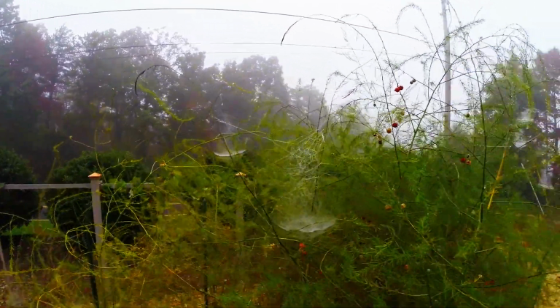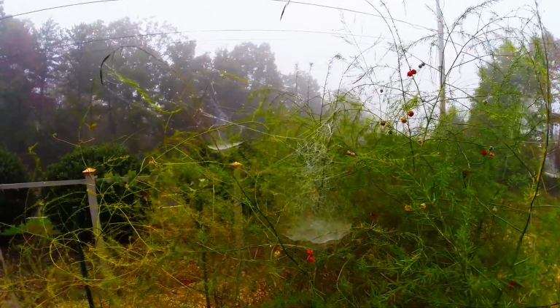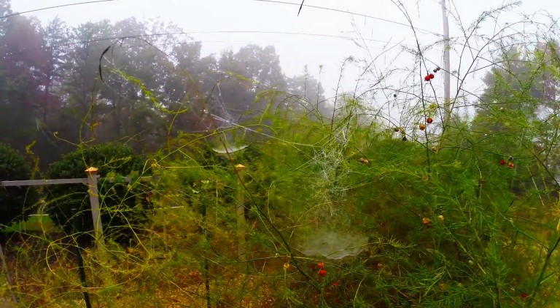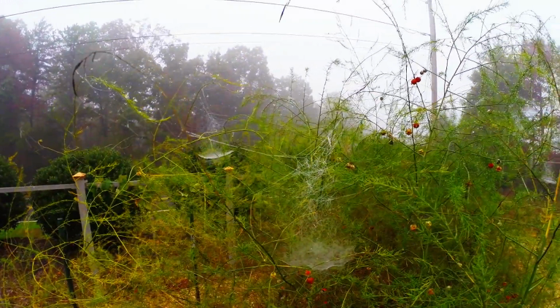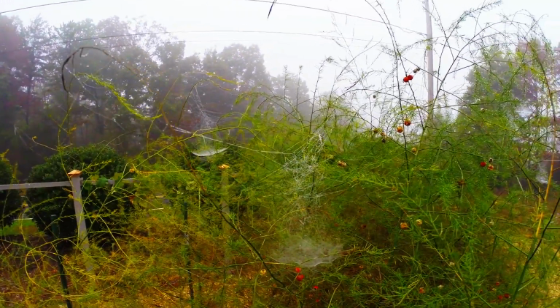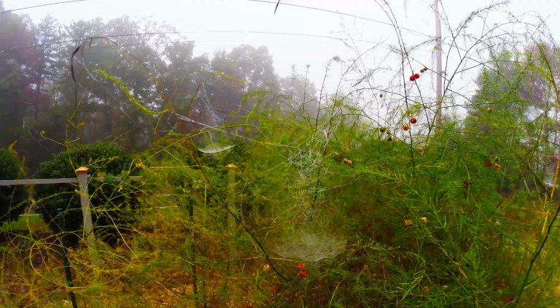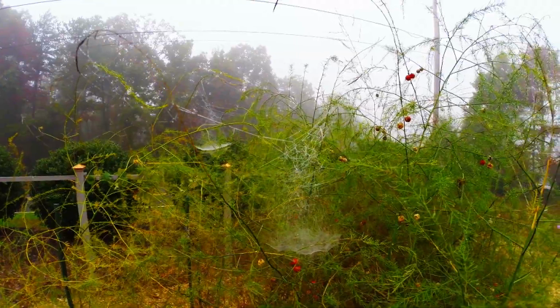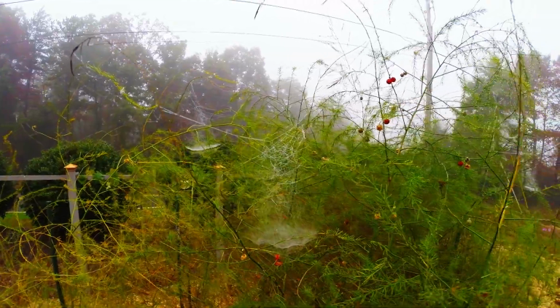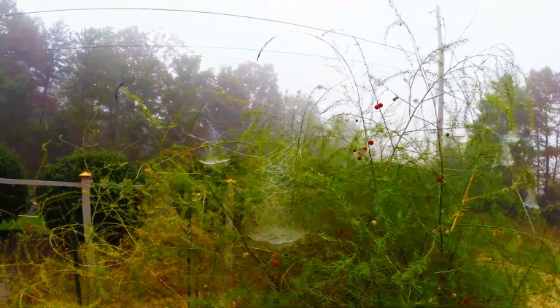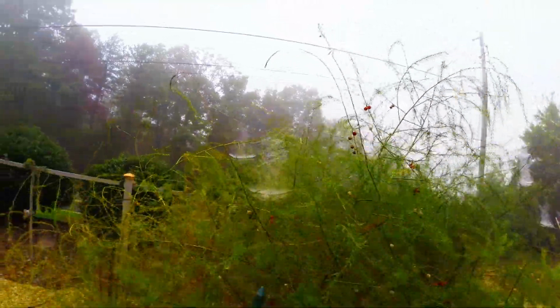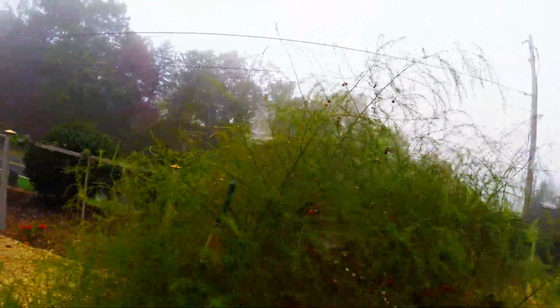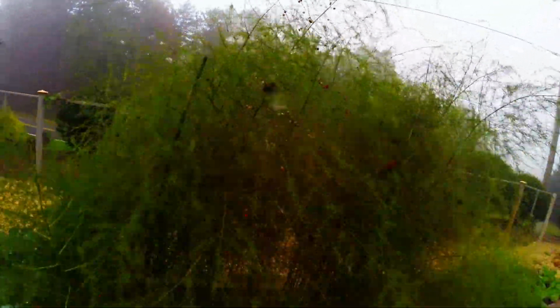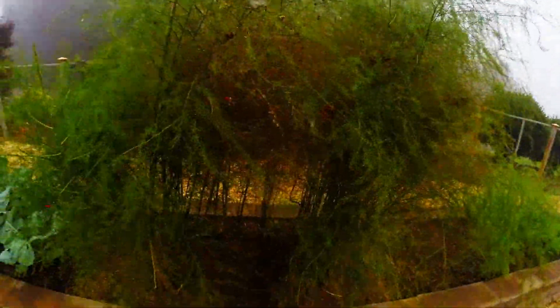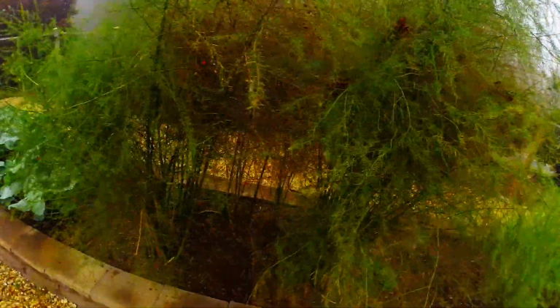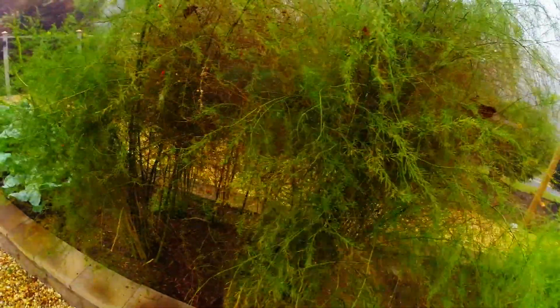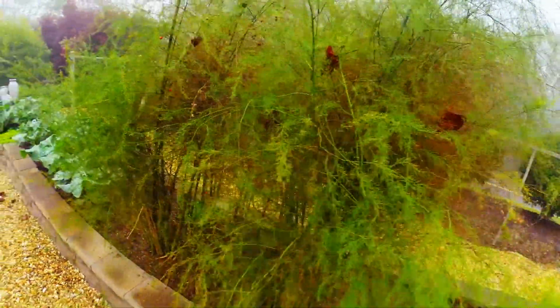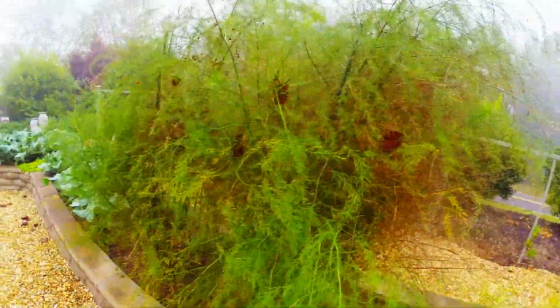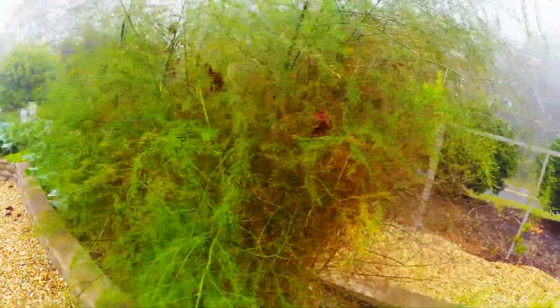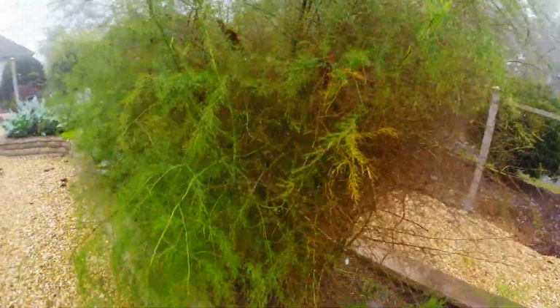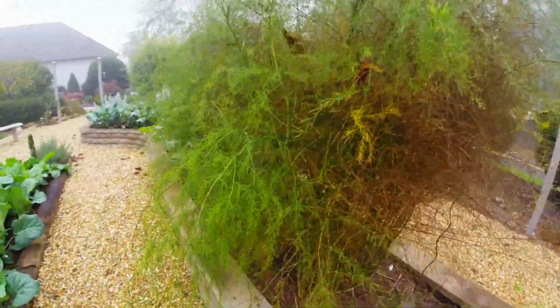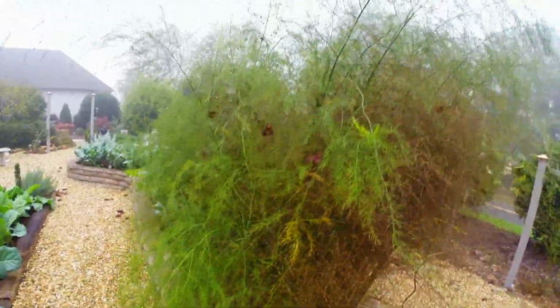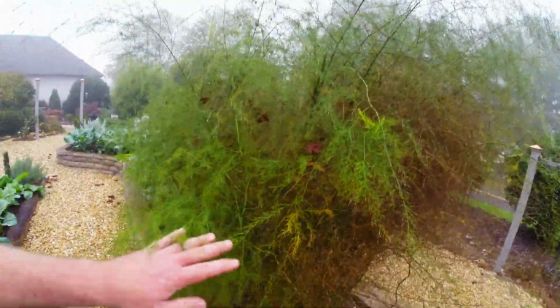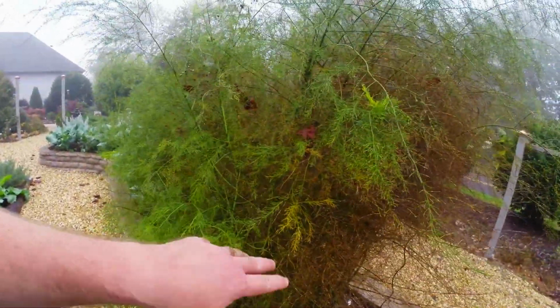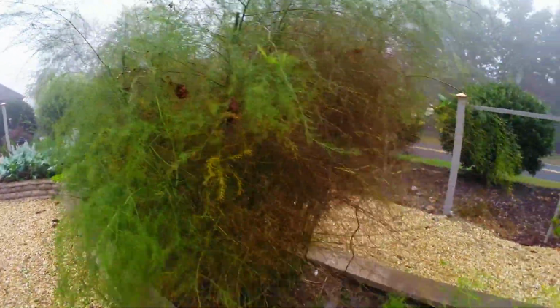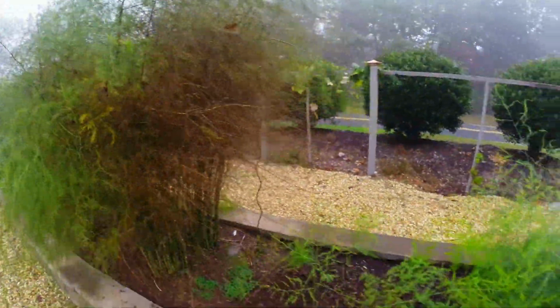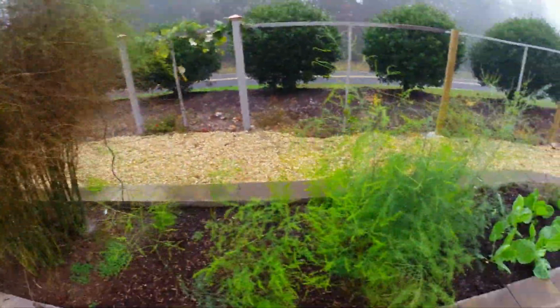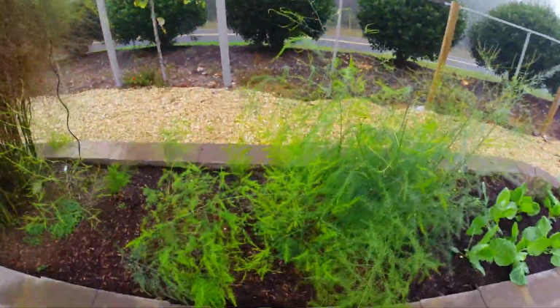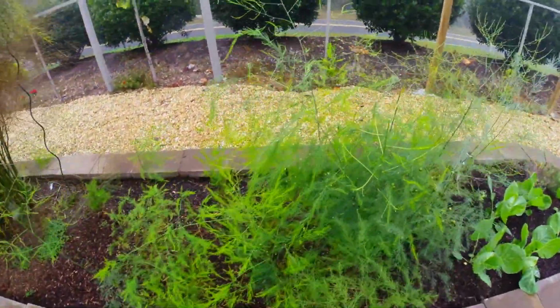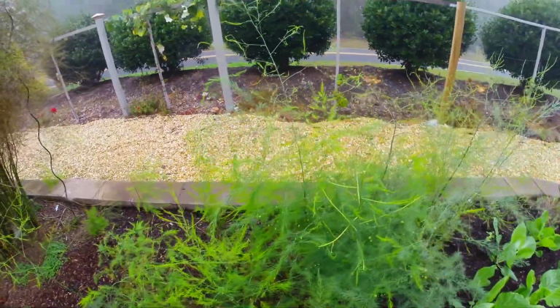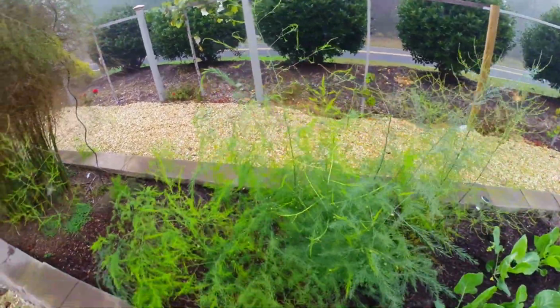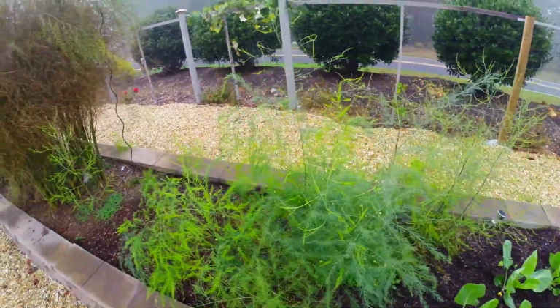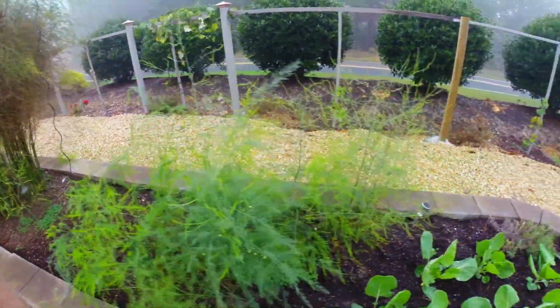Let's see how those little webs look there. This is asparagus. Getting ready to trim this down pretty soon, as soon as this all turns yellow. This is new asparagus that we just planted this year.